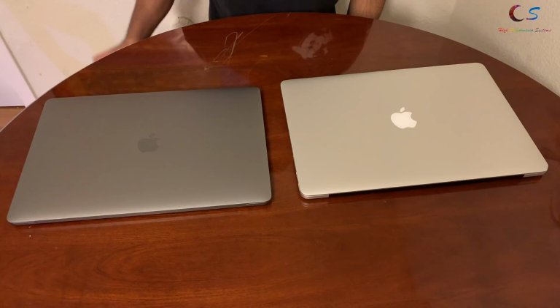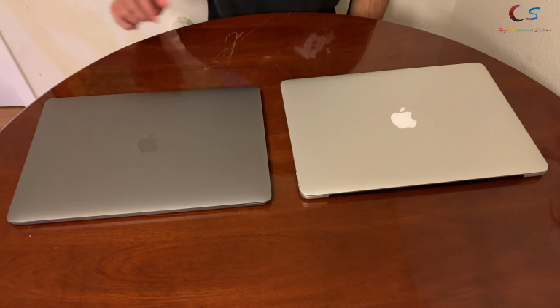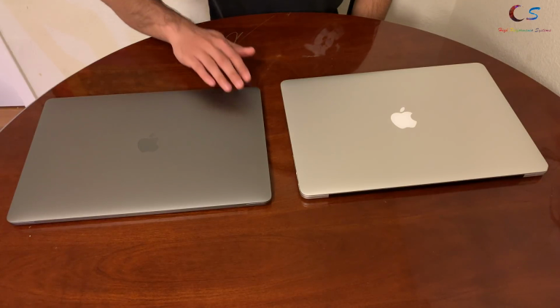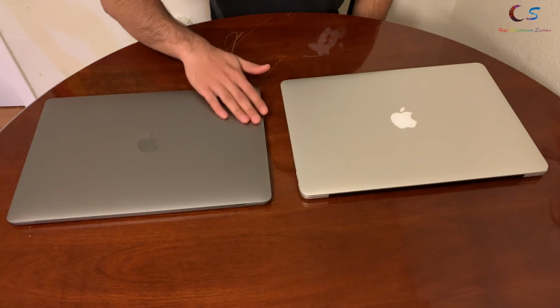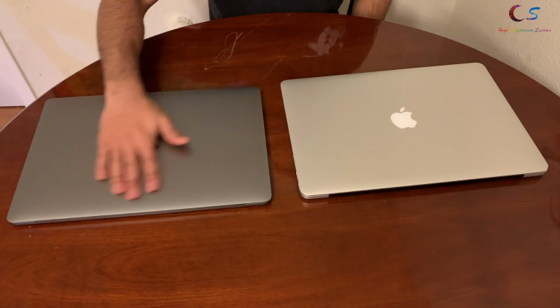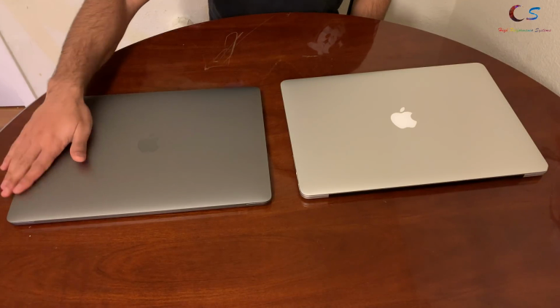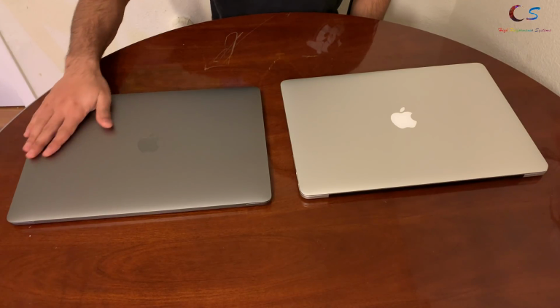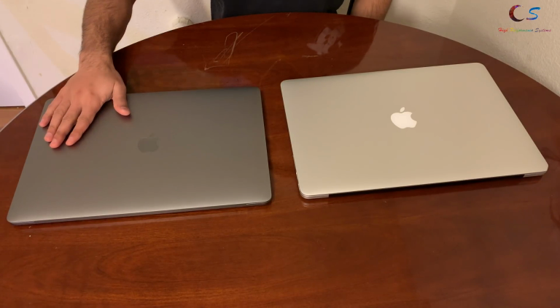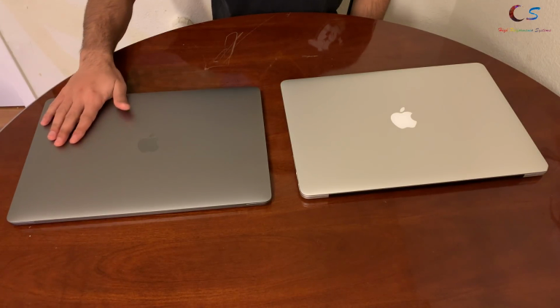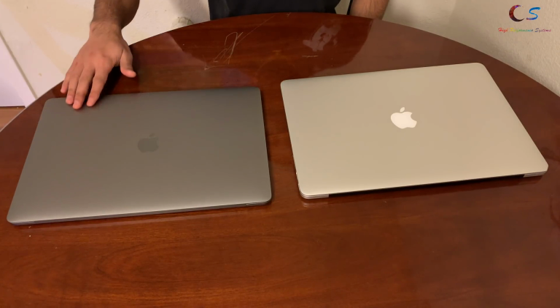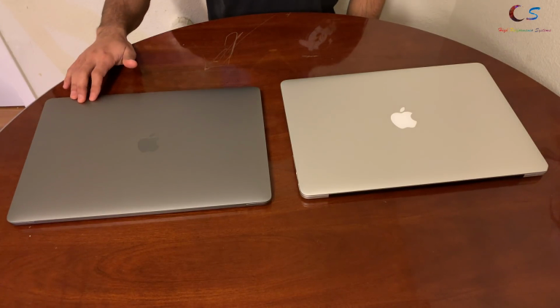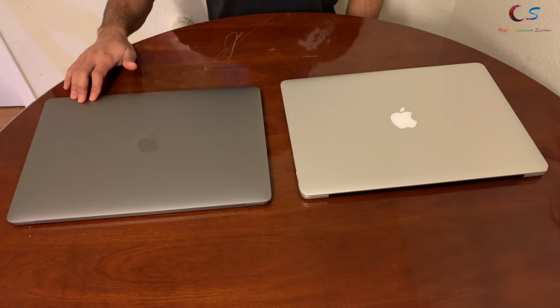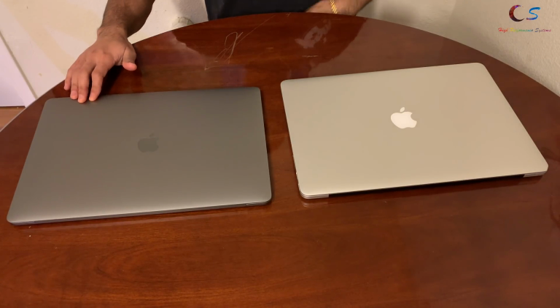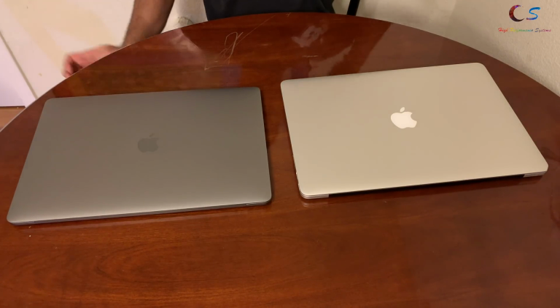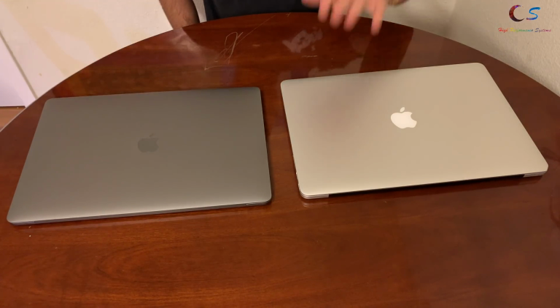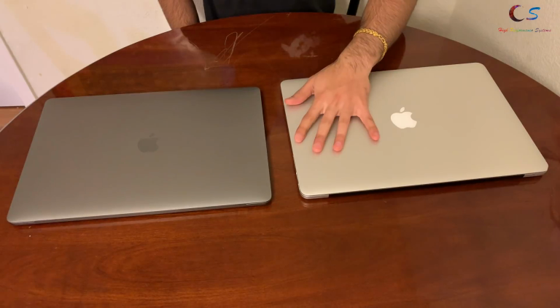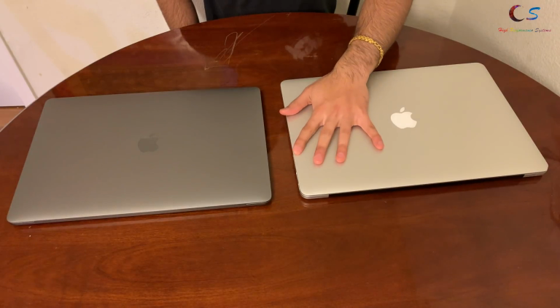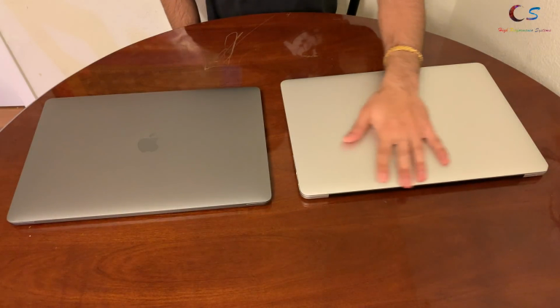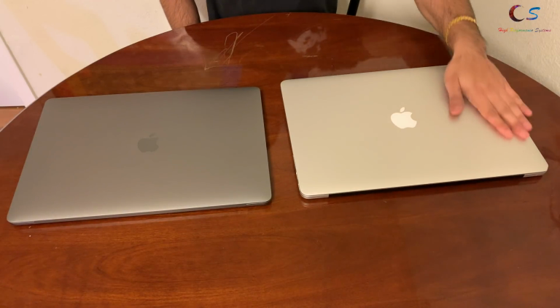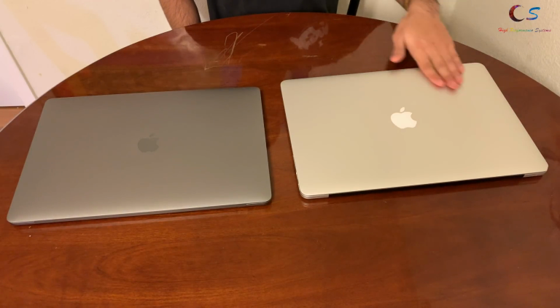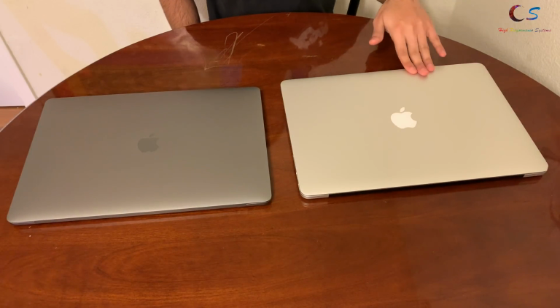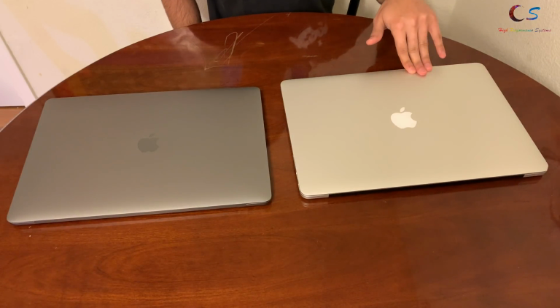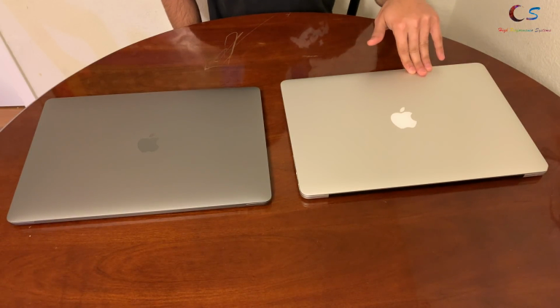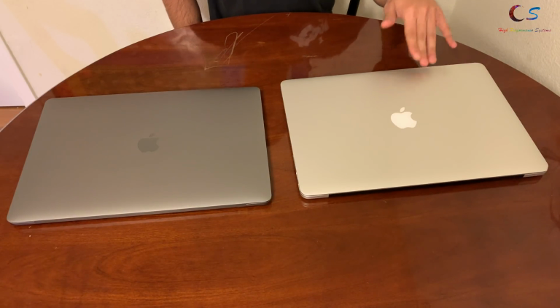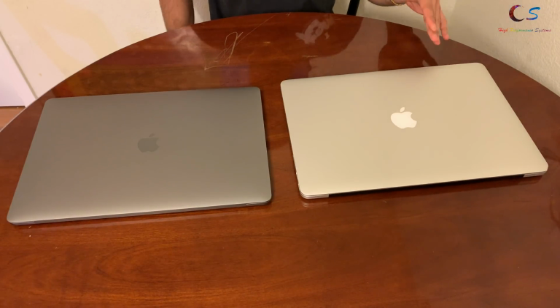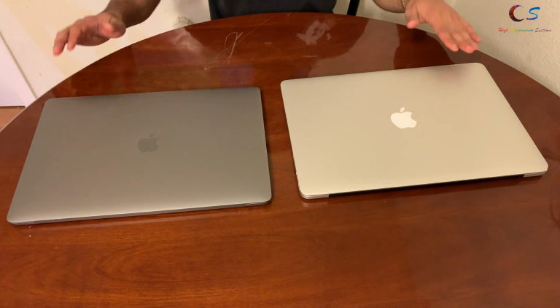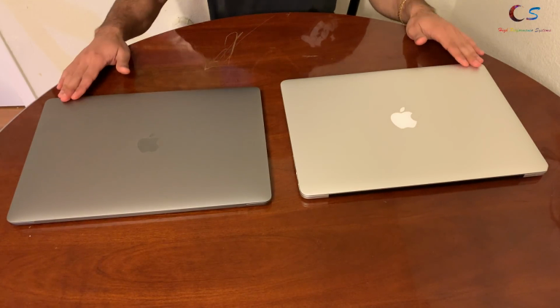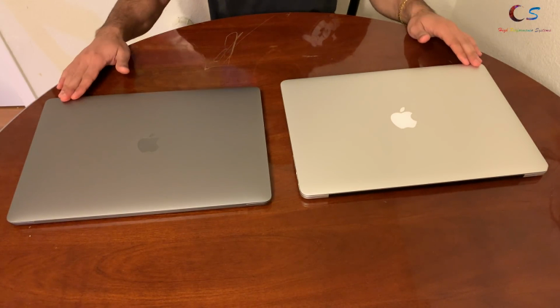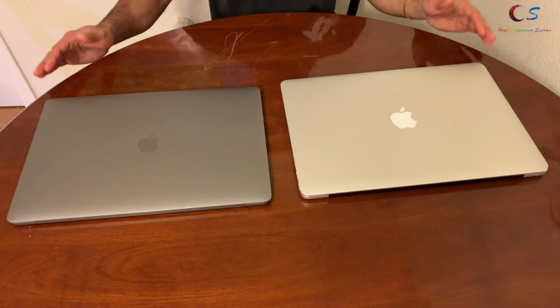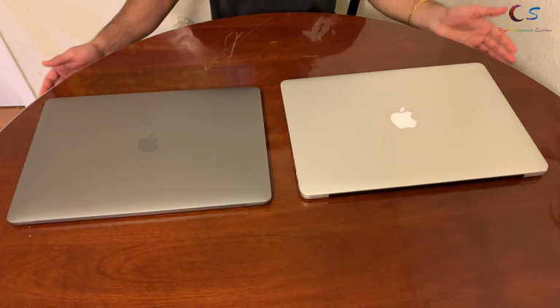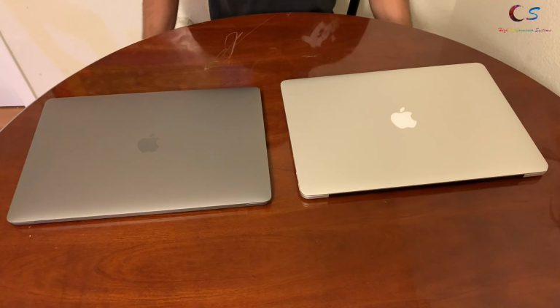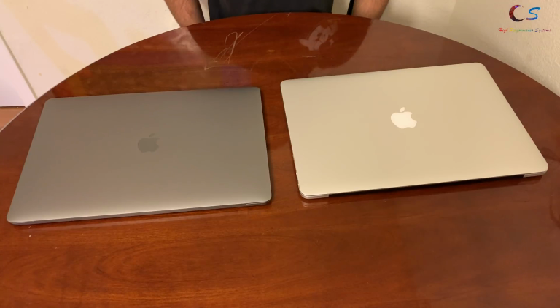The 2018 MacBook Pro has a 6-core processor after 8 years of using a quad-core processor, but is it worth it to get rid of your 2012-2015 MacBook Pro for the new model?